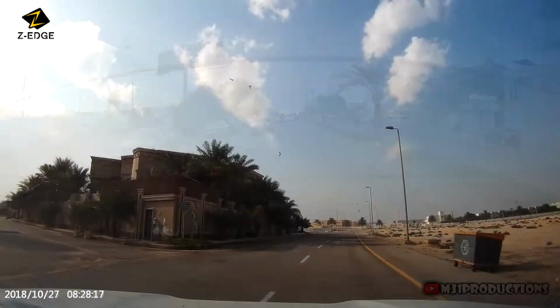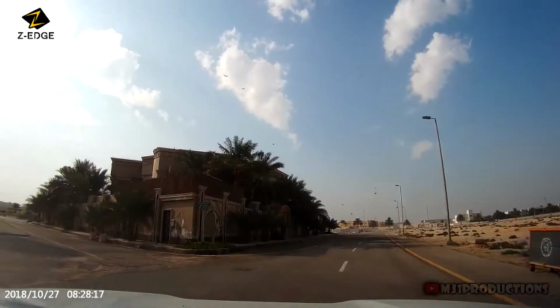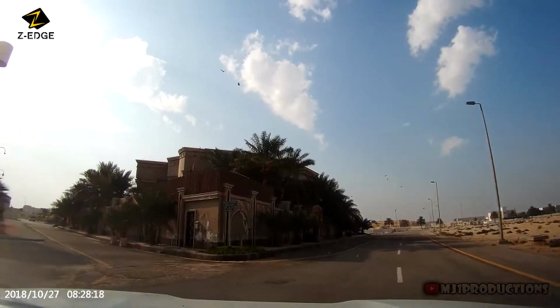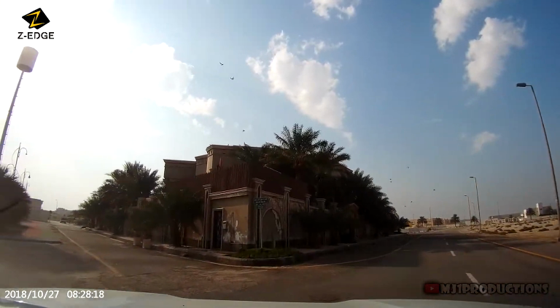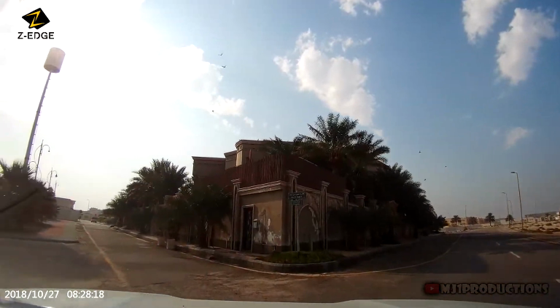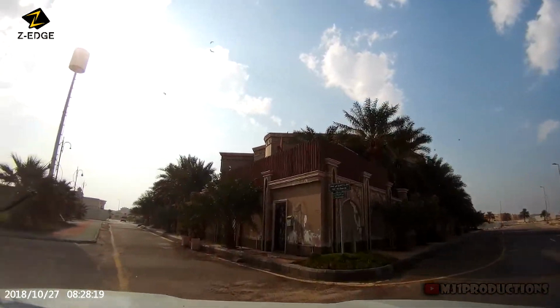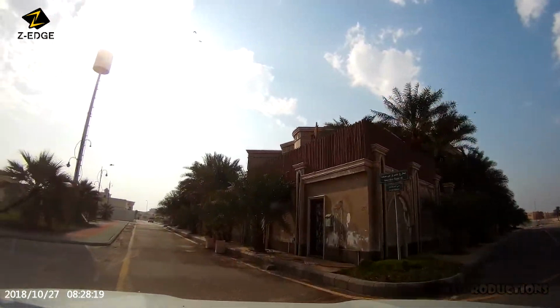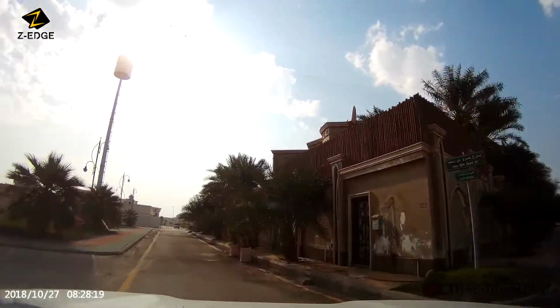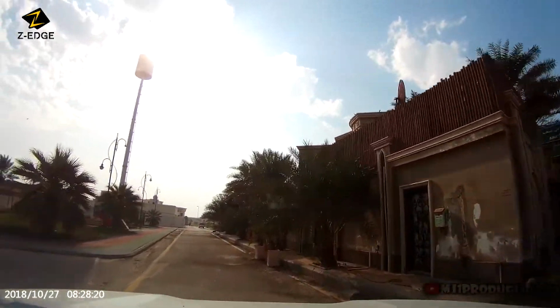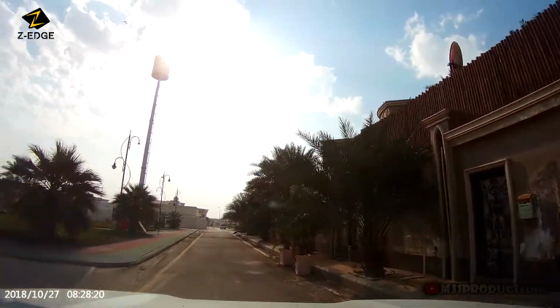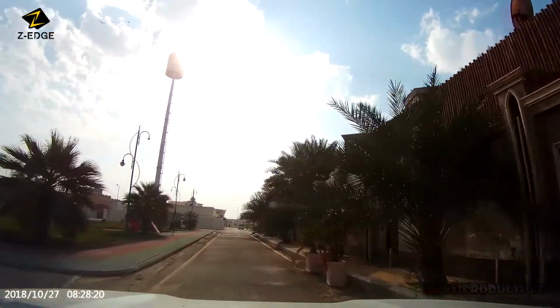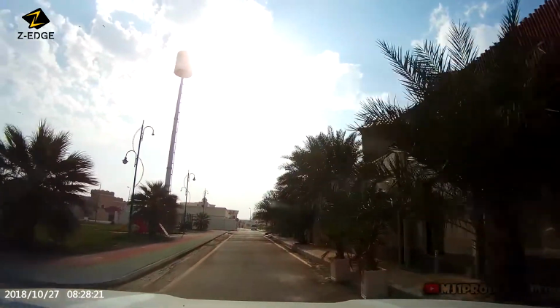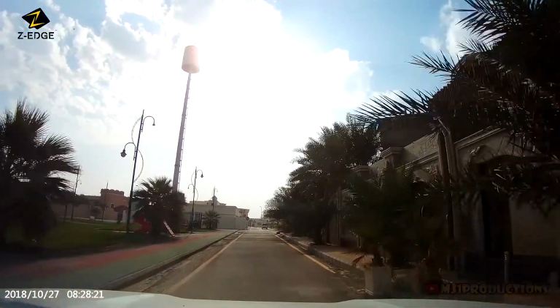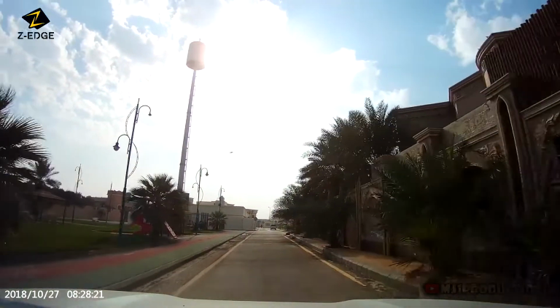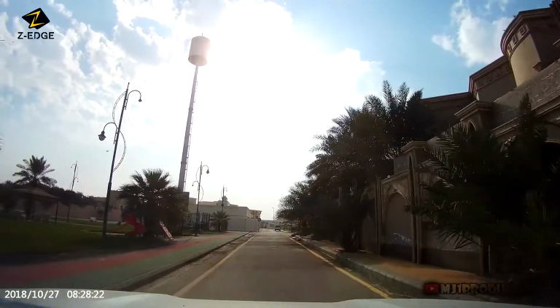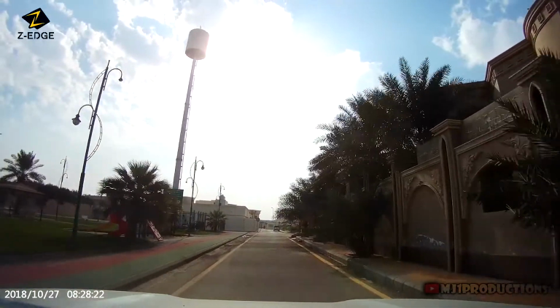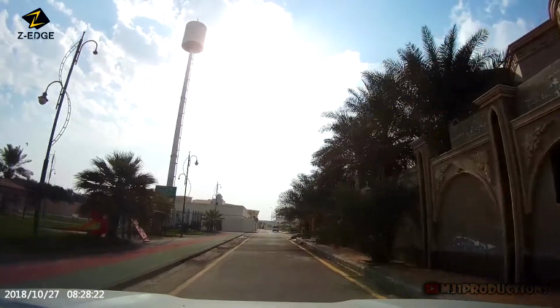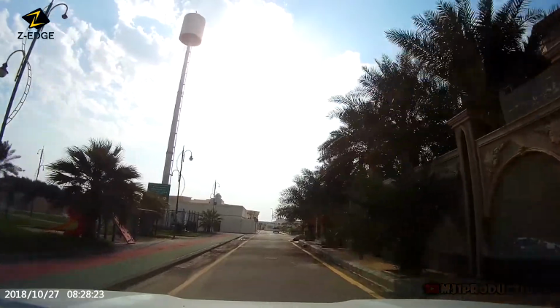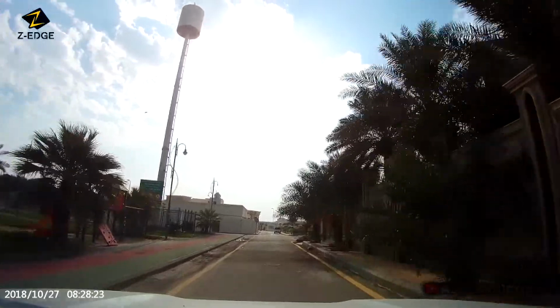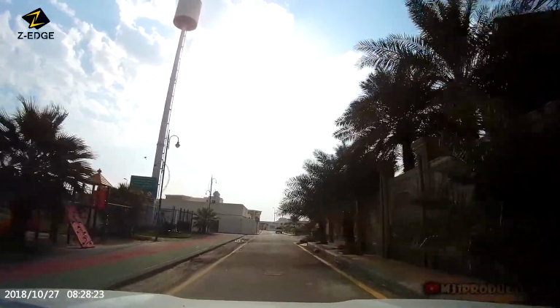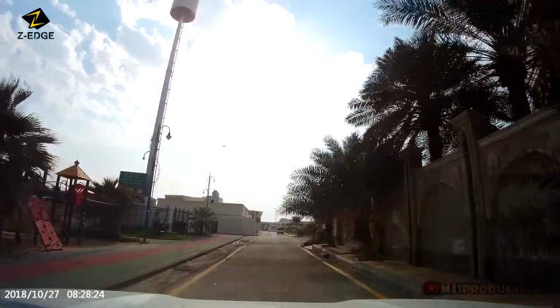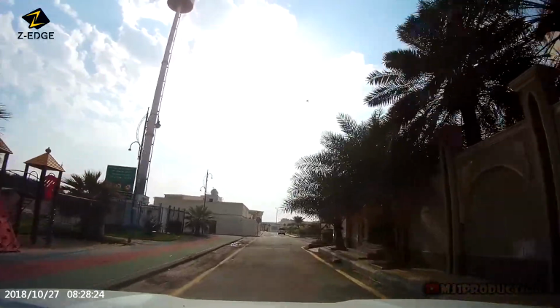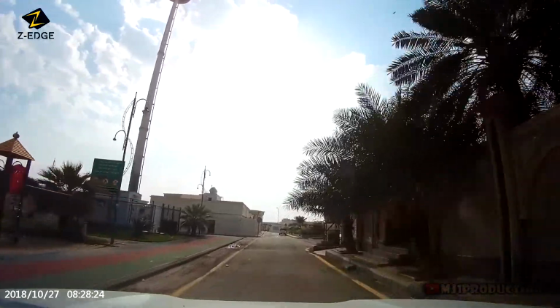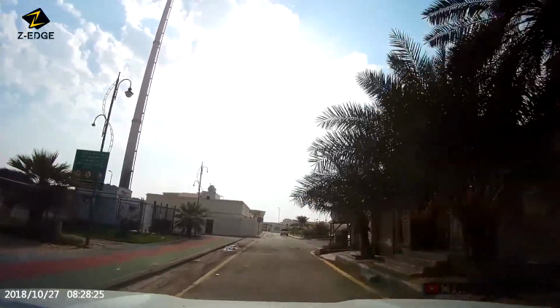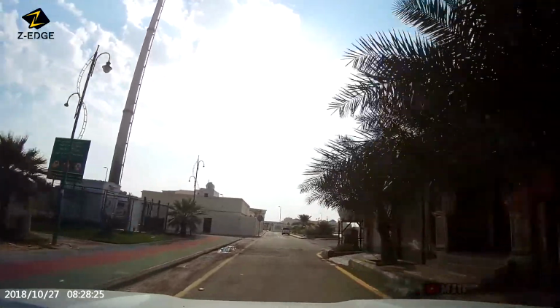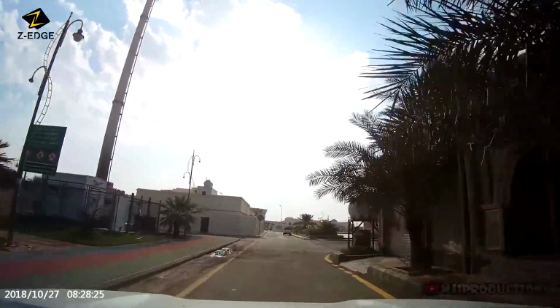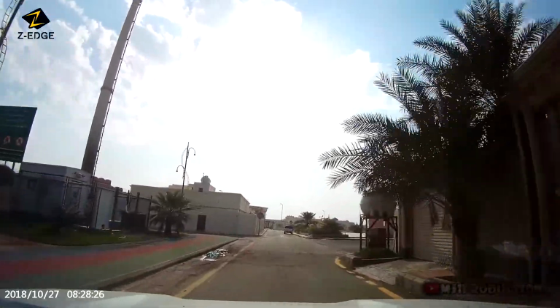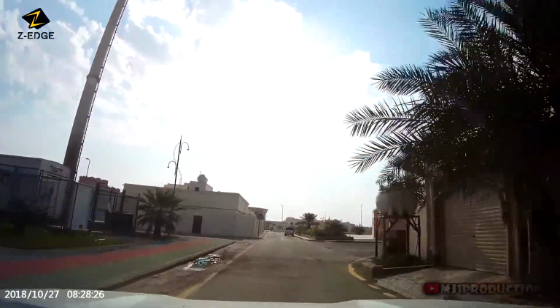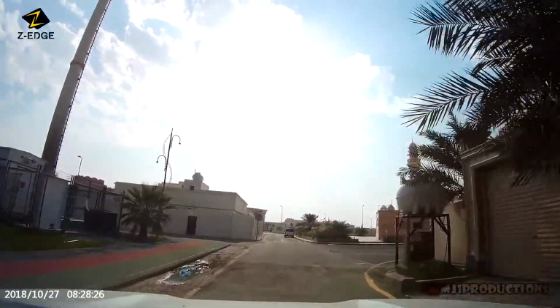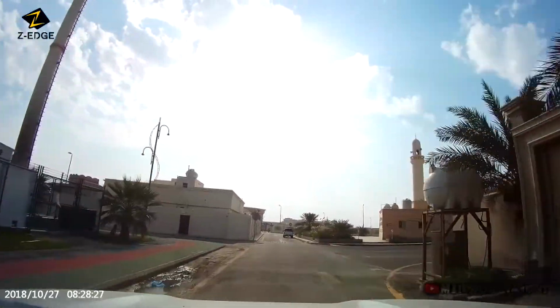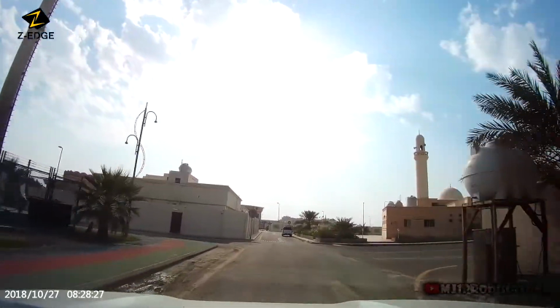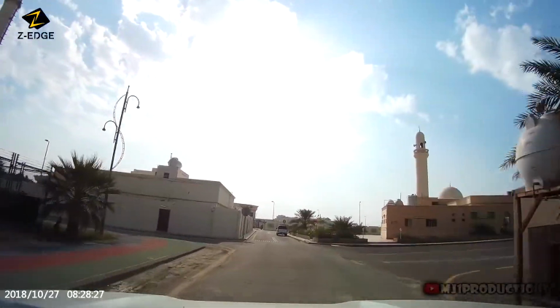The camera handled direct sunlight very well. No overexposure was noticed at the sunny area at the top, nor underexposure at the bottom. Most dashcams don't handle that situation very well.